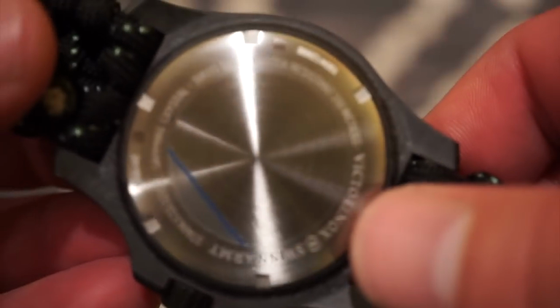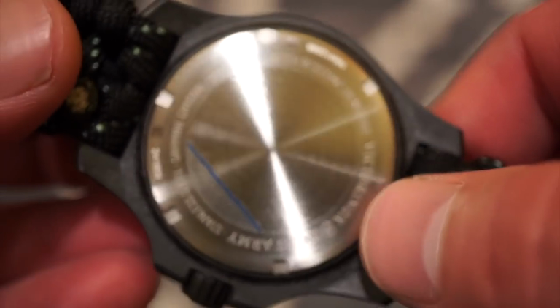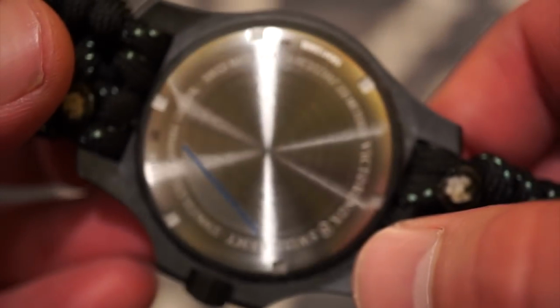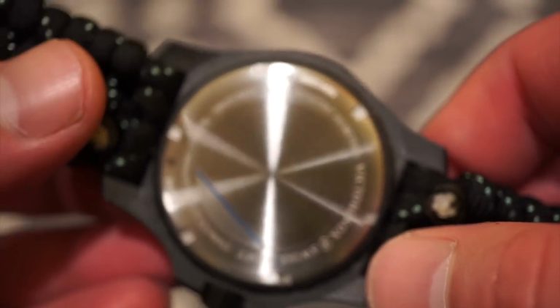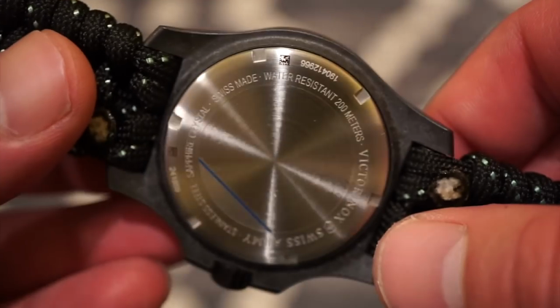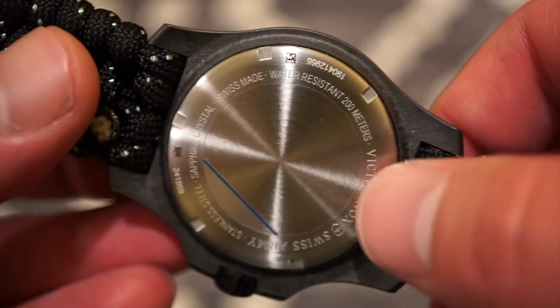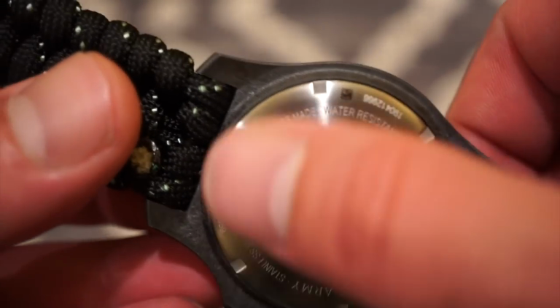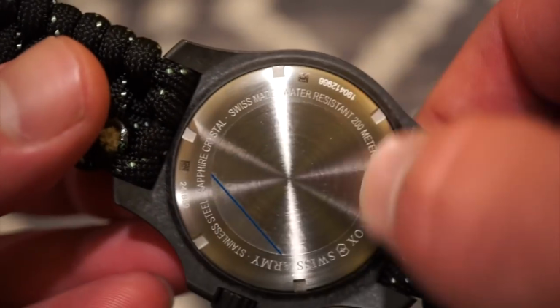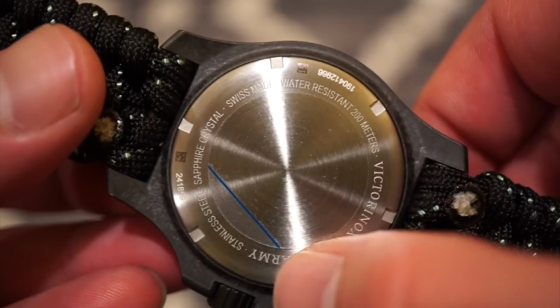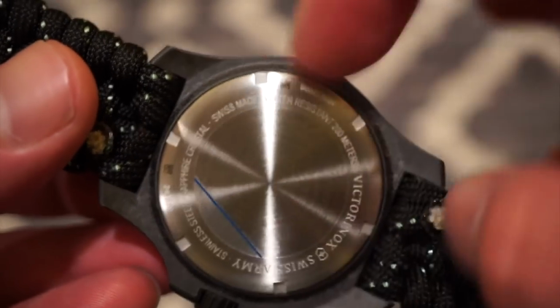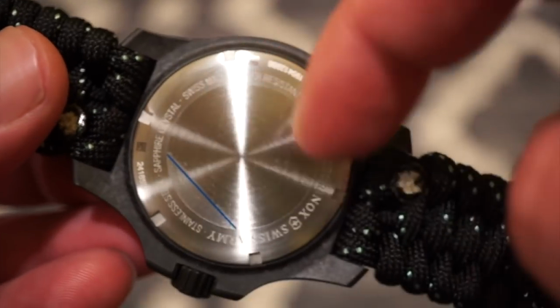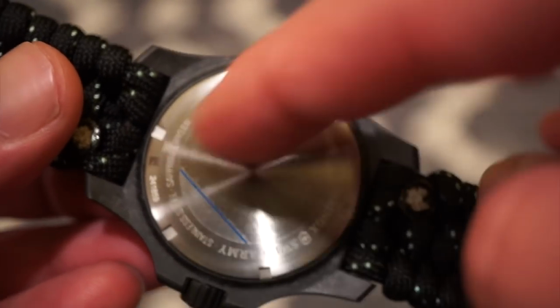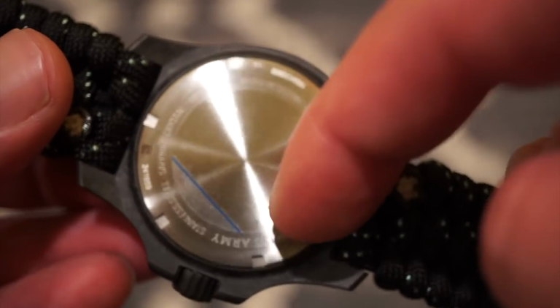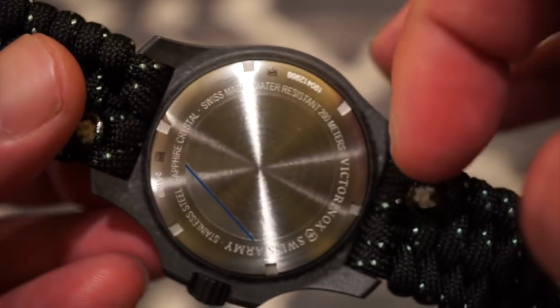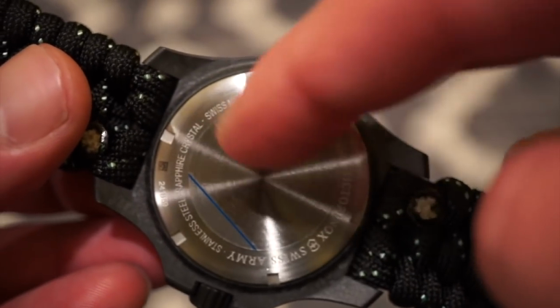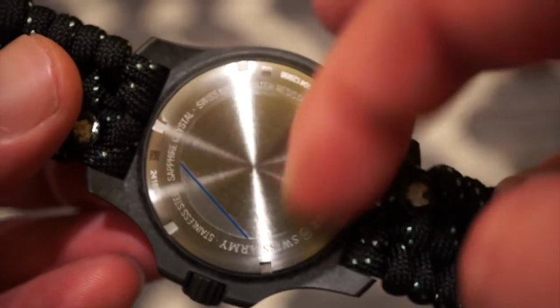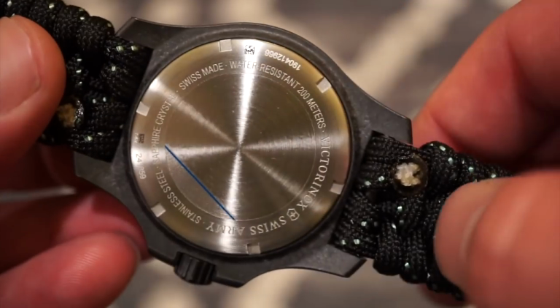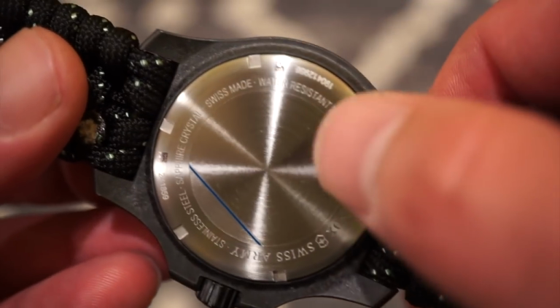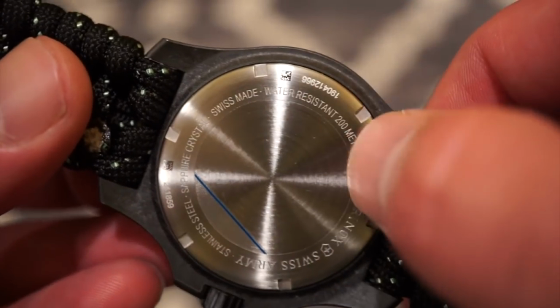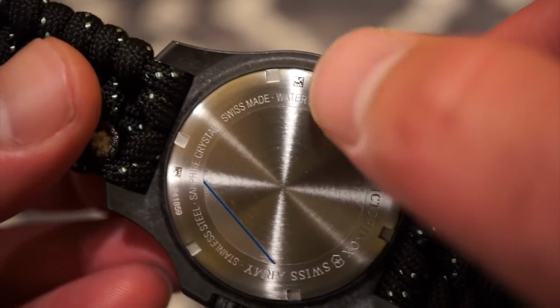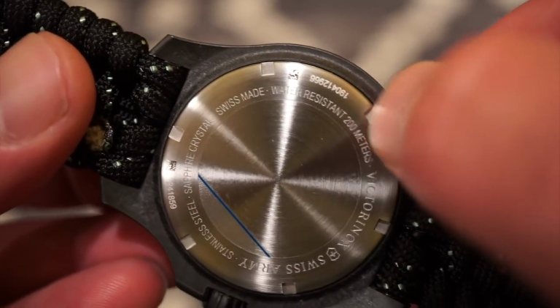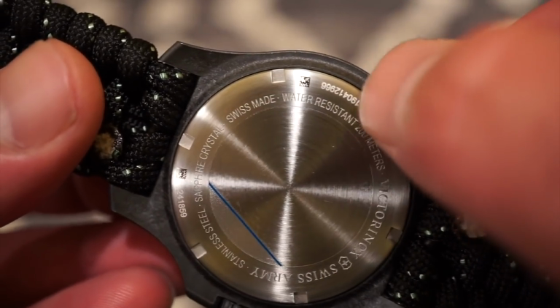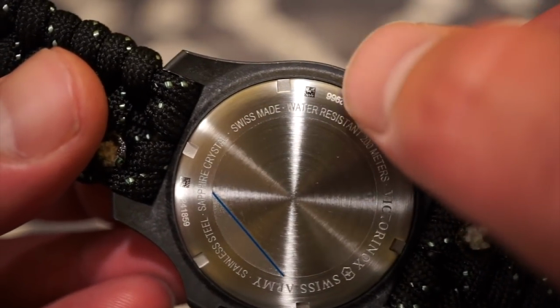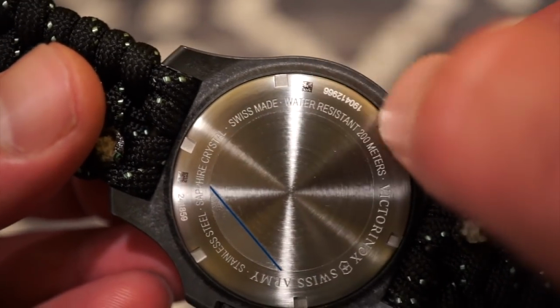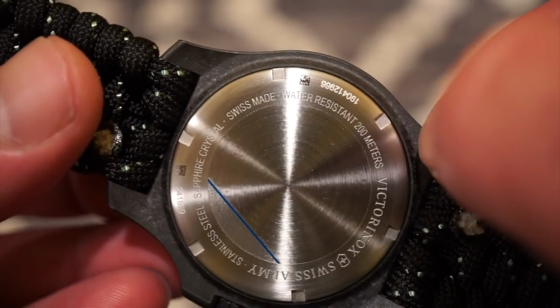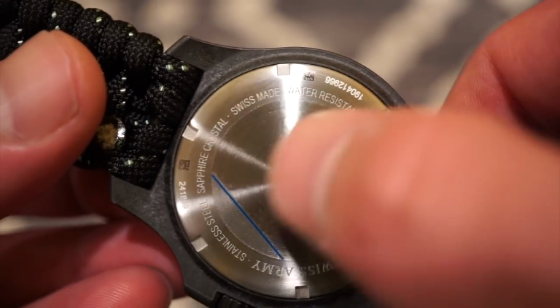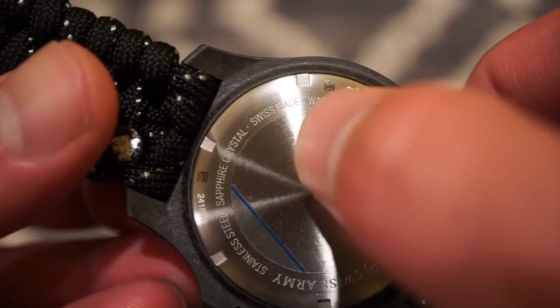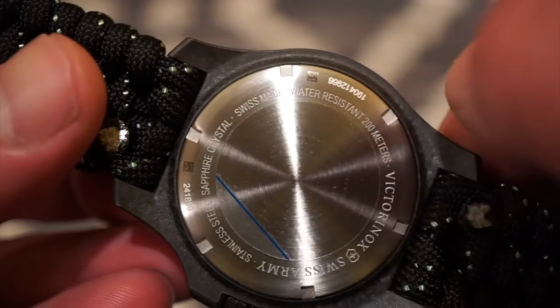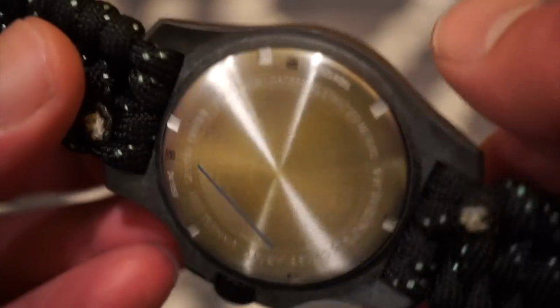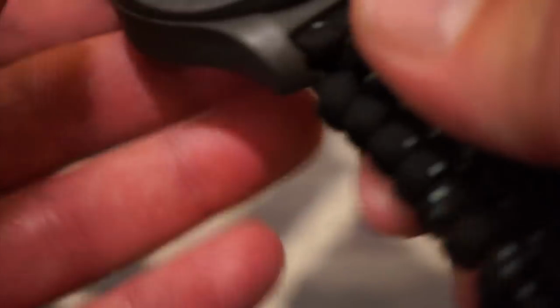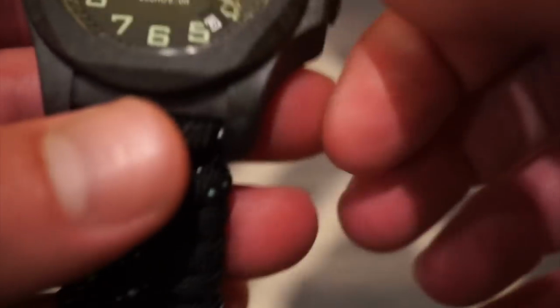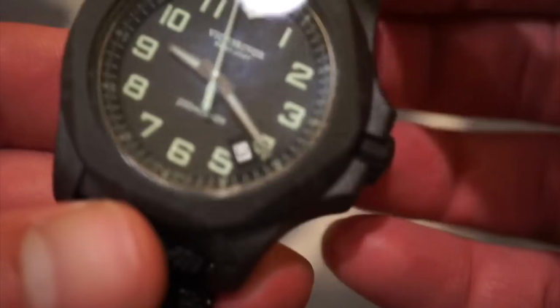The caseback itself is pretty typical of Victorinox — kind of reminds me of Rolex with sterile casebacks. It has a spiral, brushed finish, all 316L stainless steel with some specifications and your personal serial number as well. You do get Swiss-made marked on it, because this is a Swiss-made timepiece.